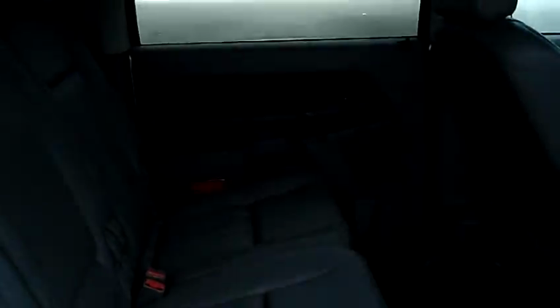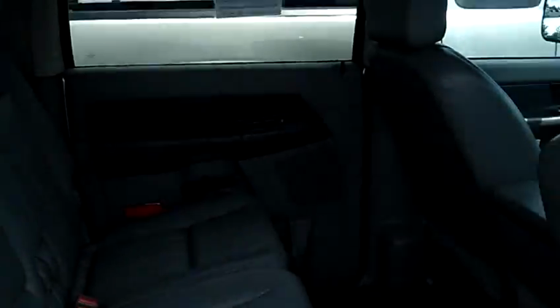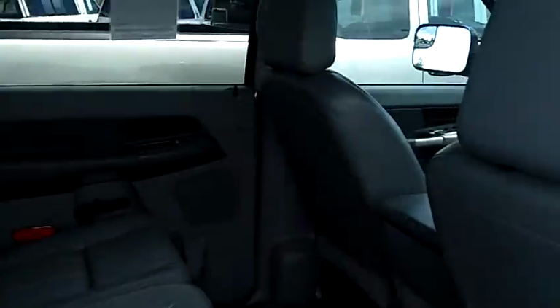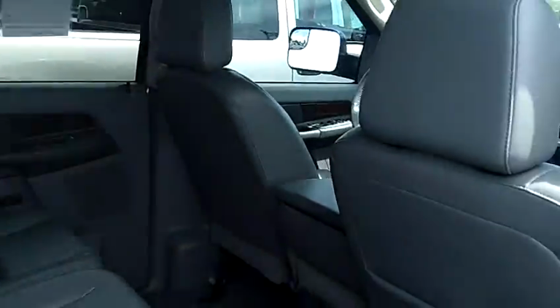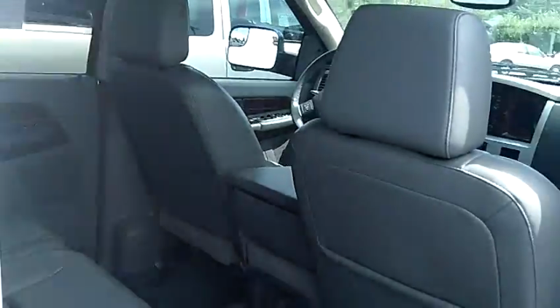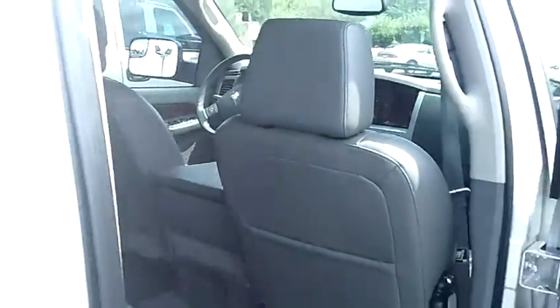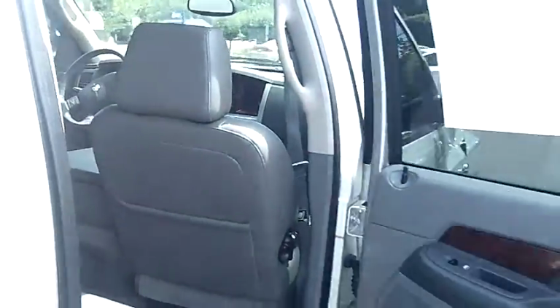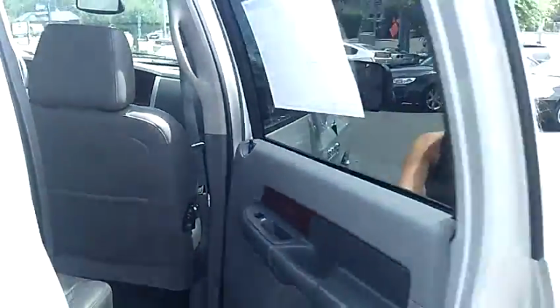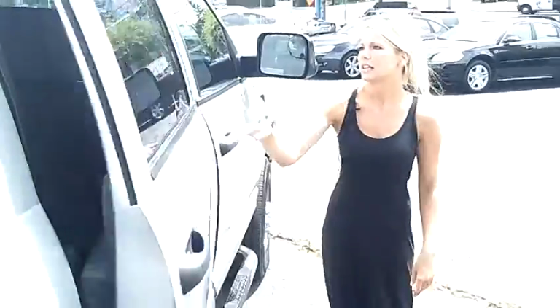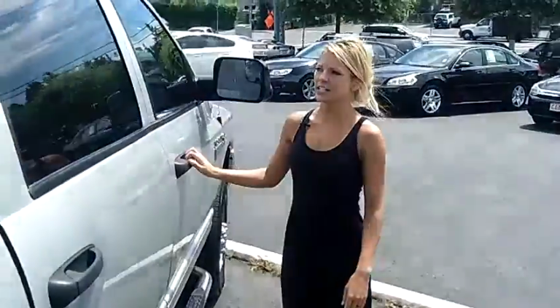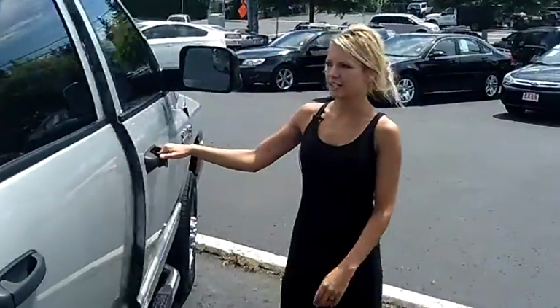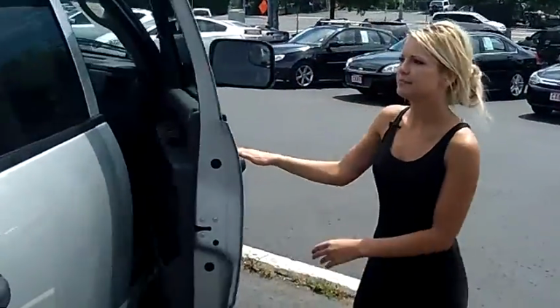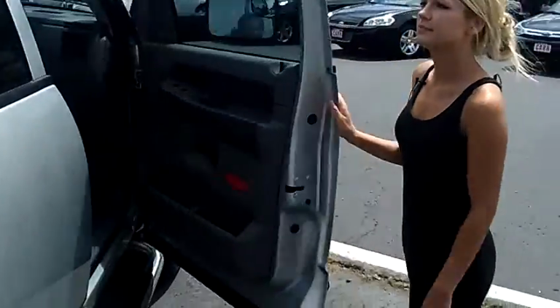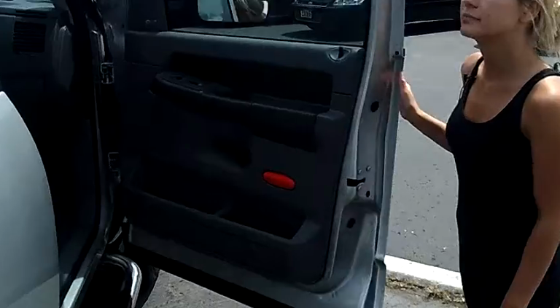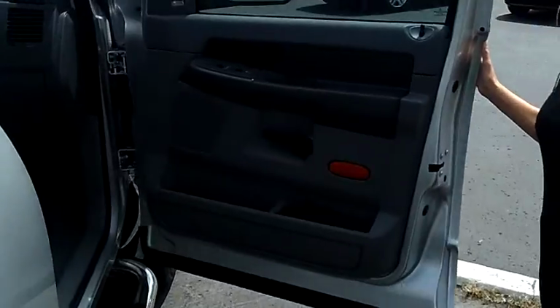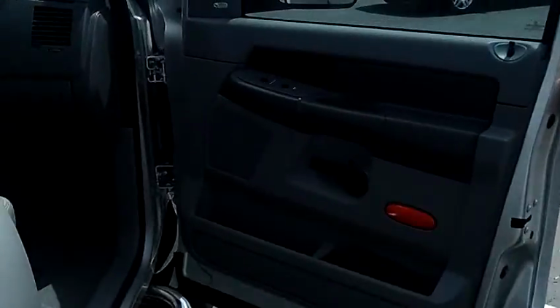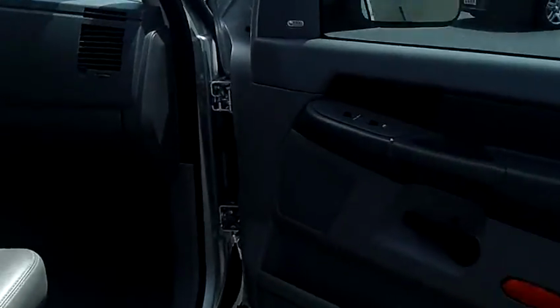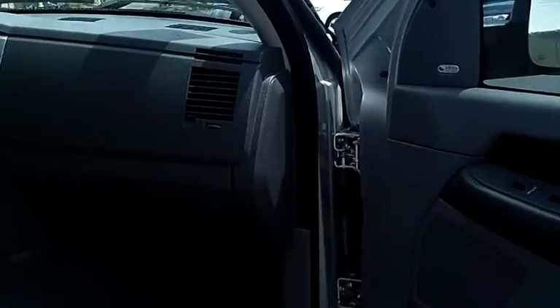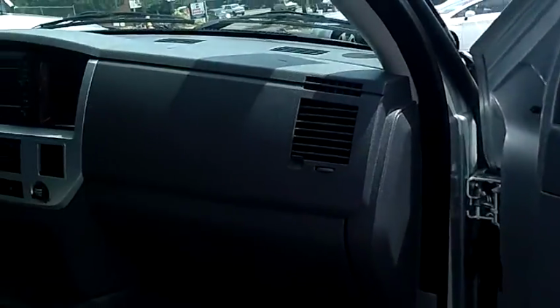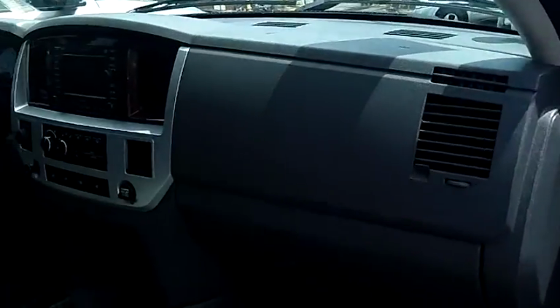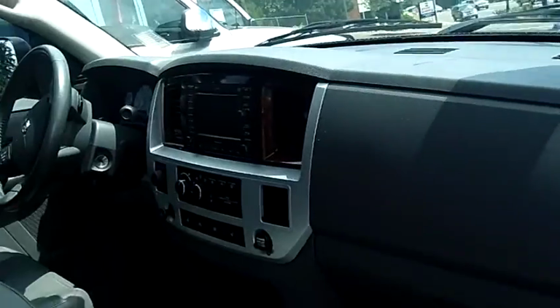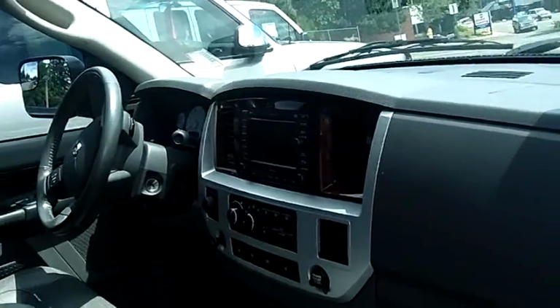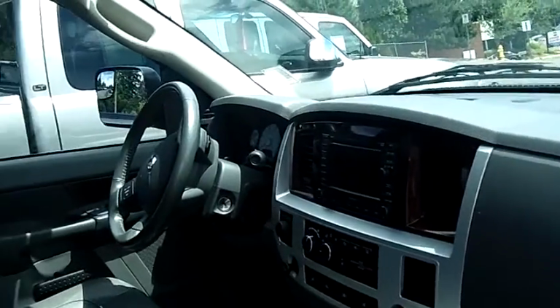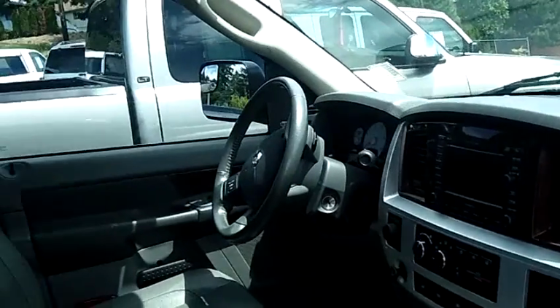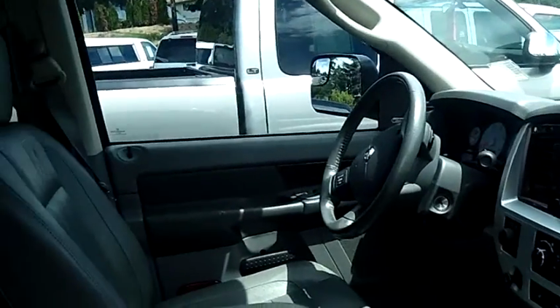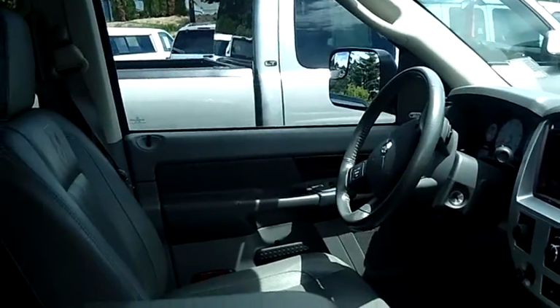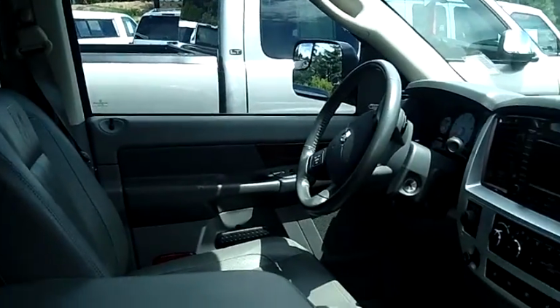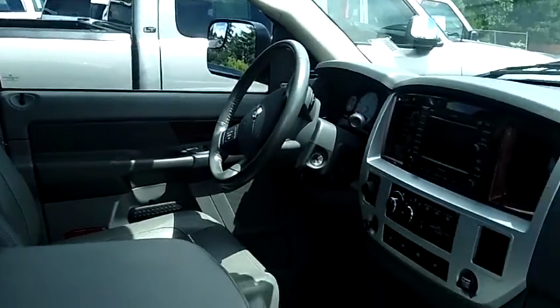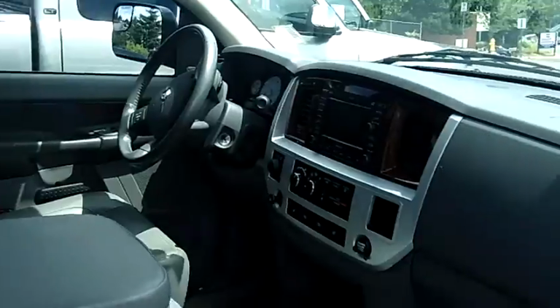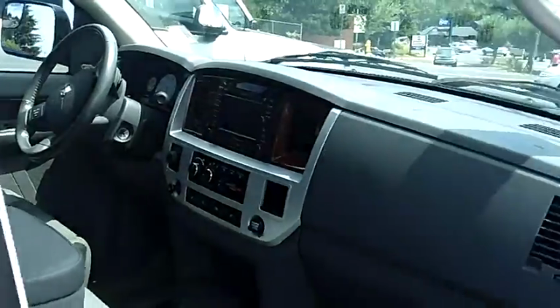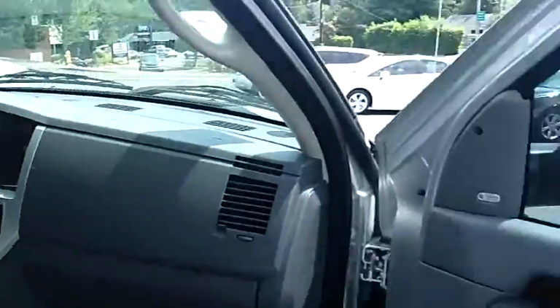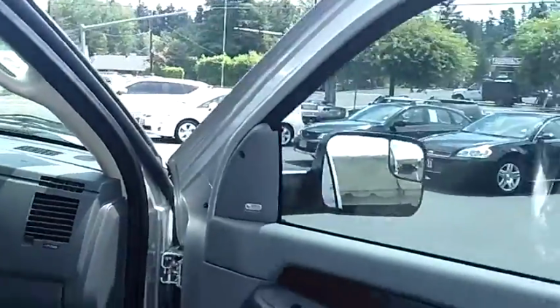It also has a power sliding rear window, leather interior, power windows, power door locks, power seats, navigation, and multi-disc MP3.